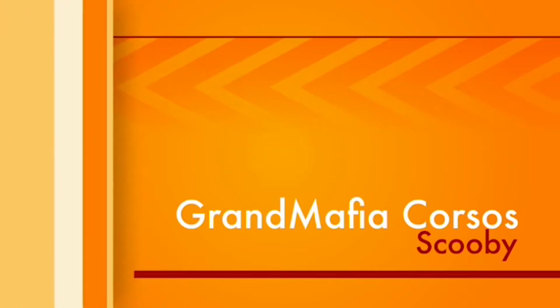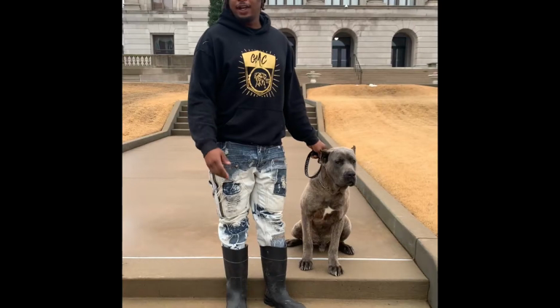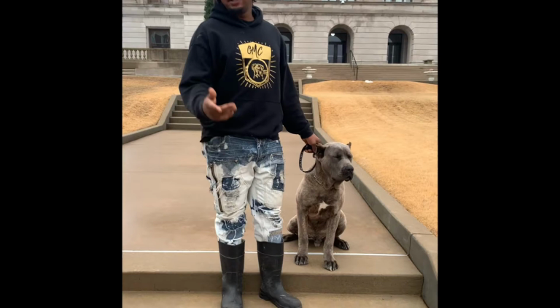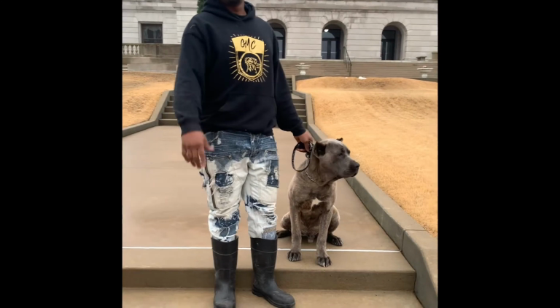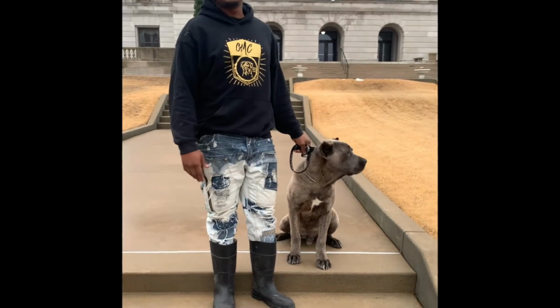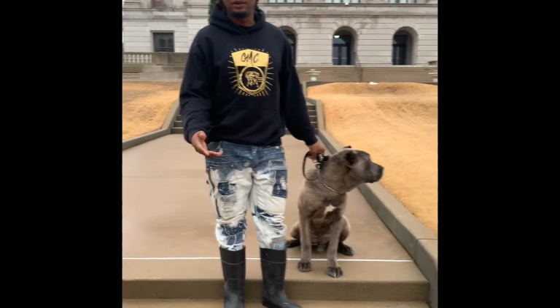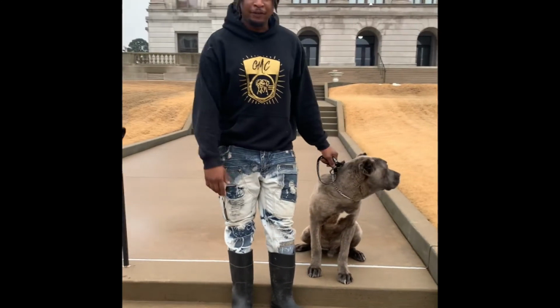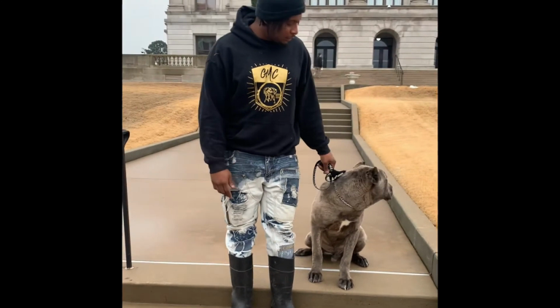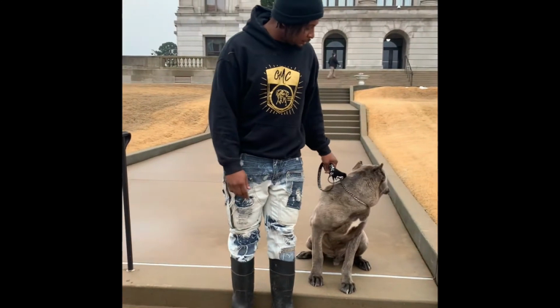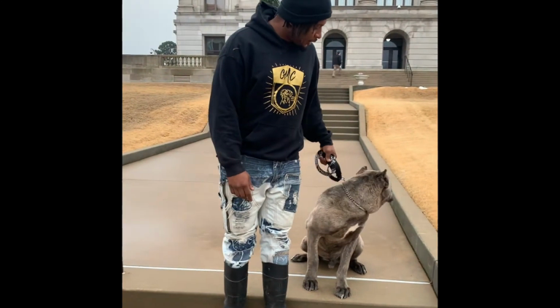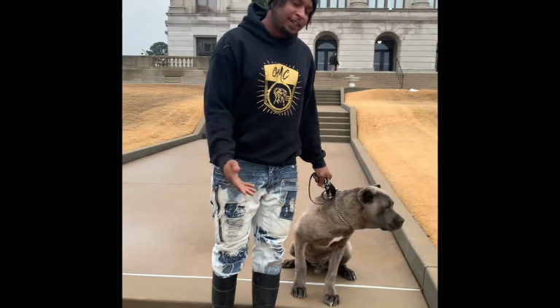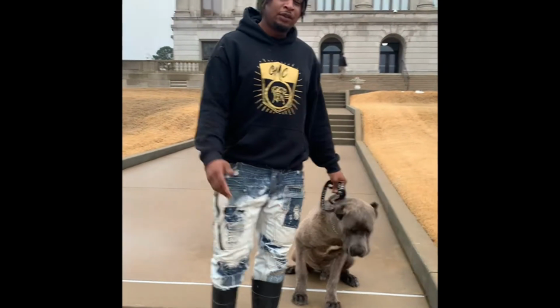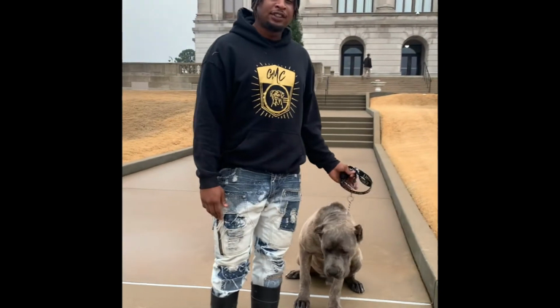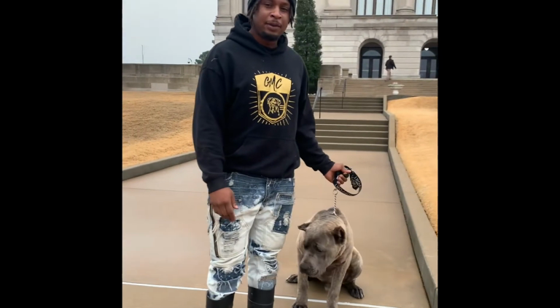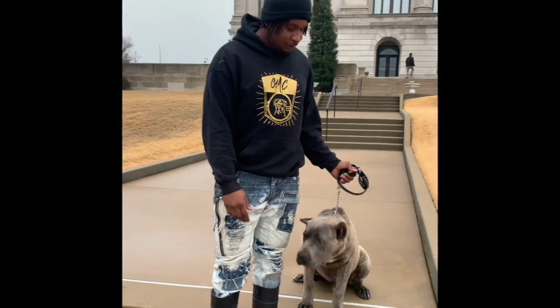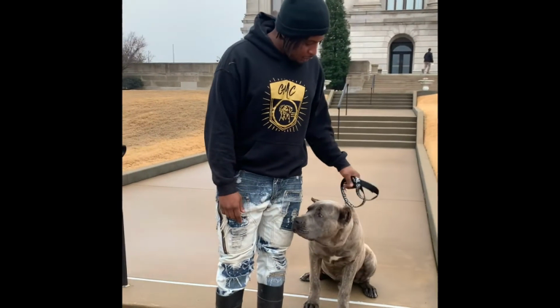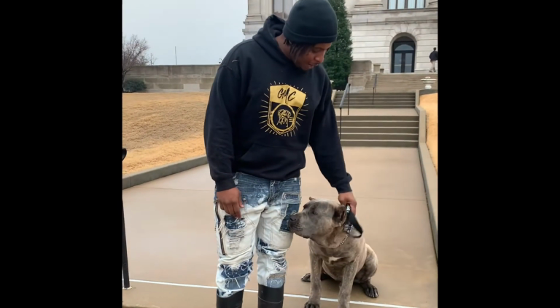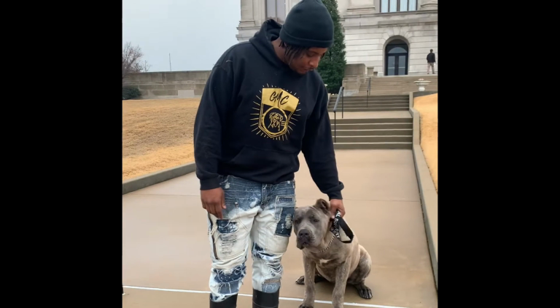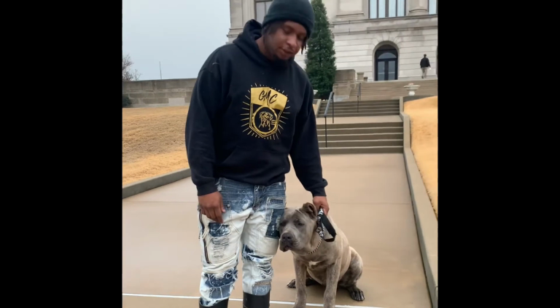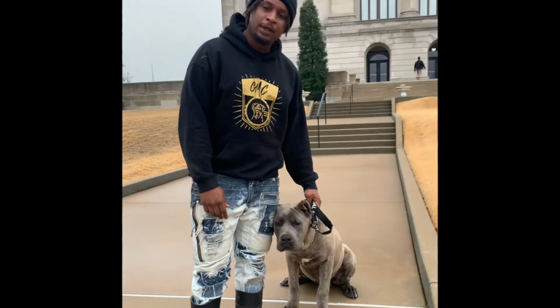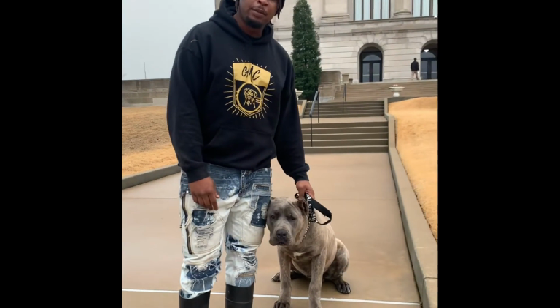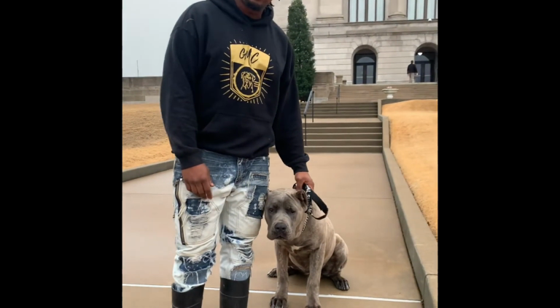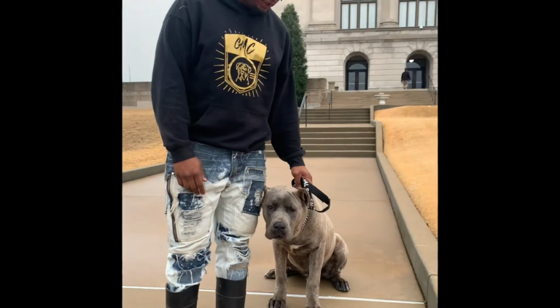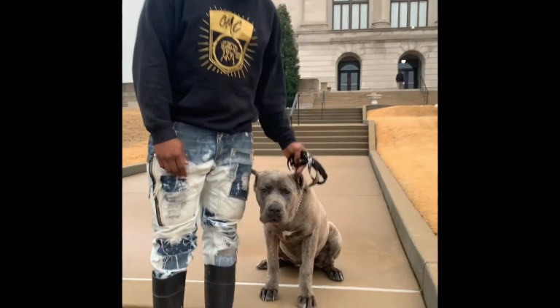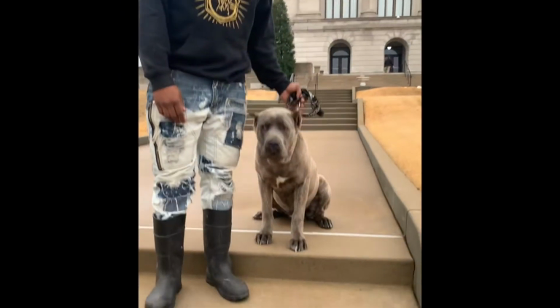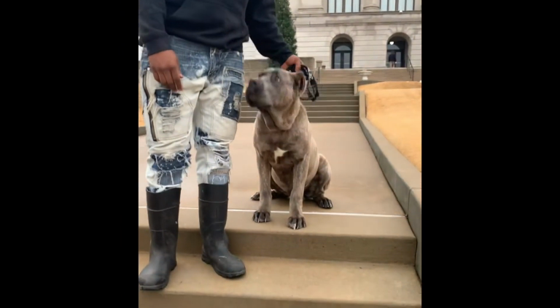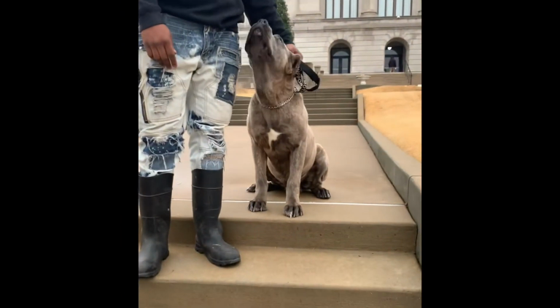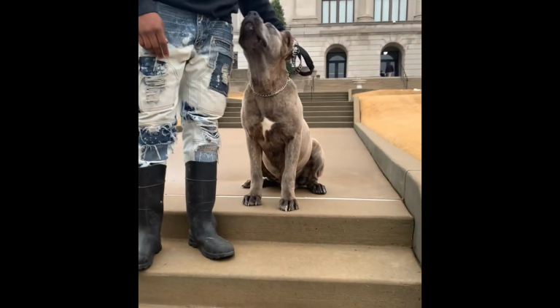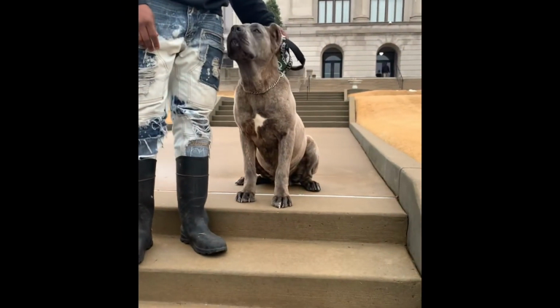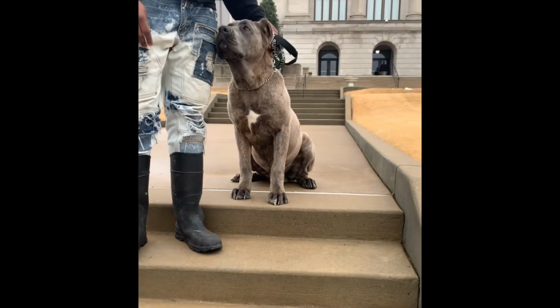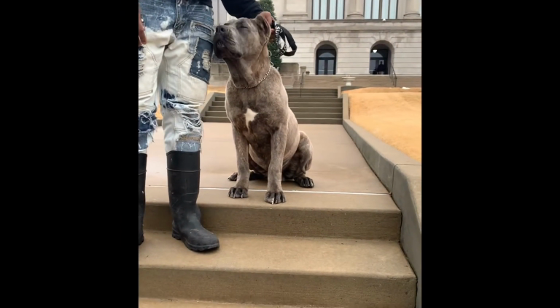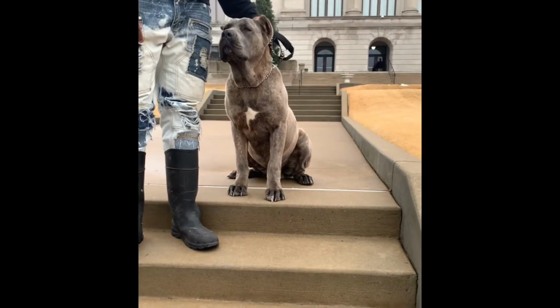Hey there, this is Justin with Grand Mafia Court Souls. Today I wanted to talk about why I feel like Scooby here would be a great stud in my program for breeding purposes.